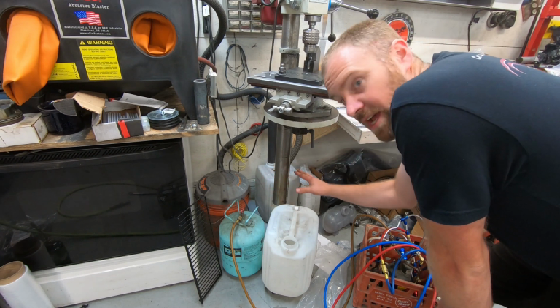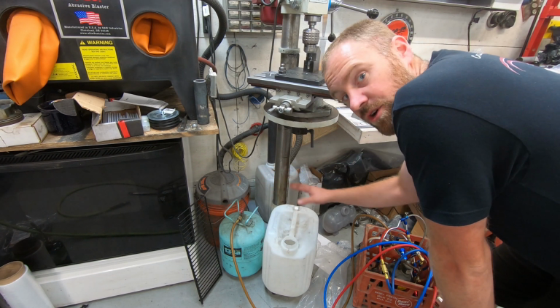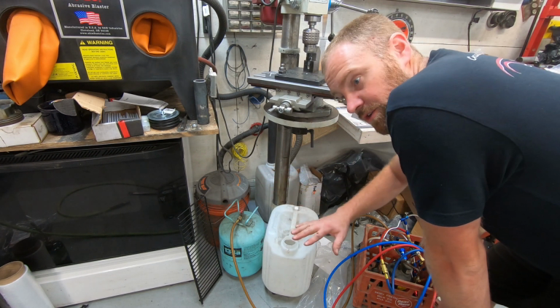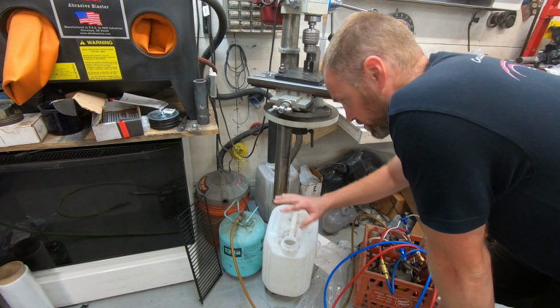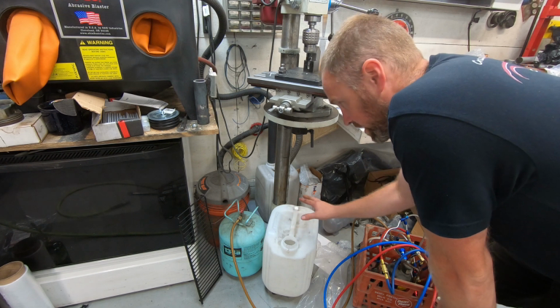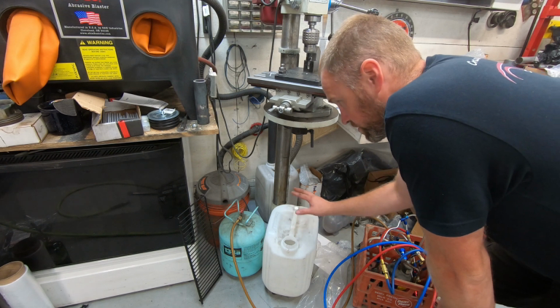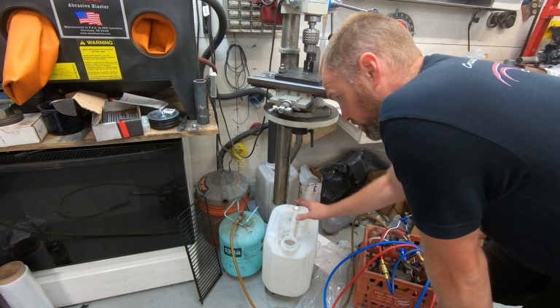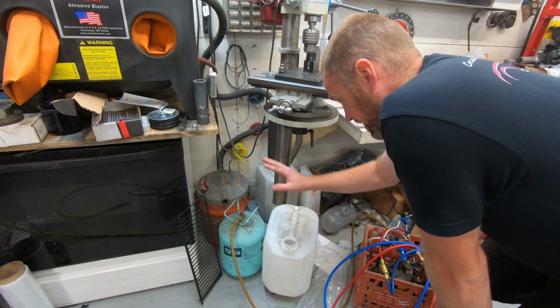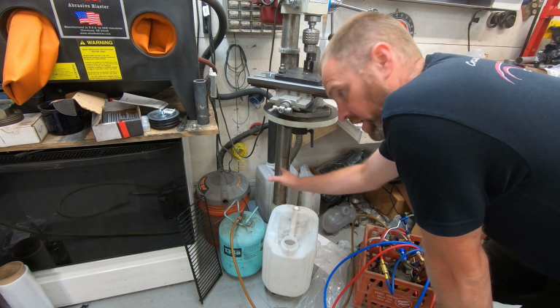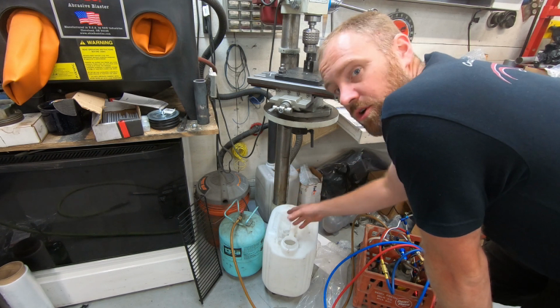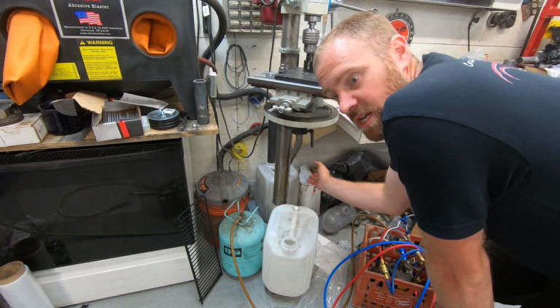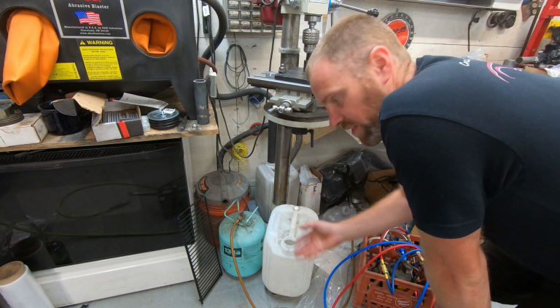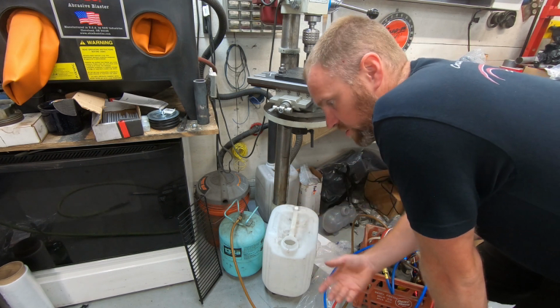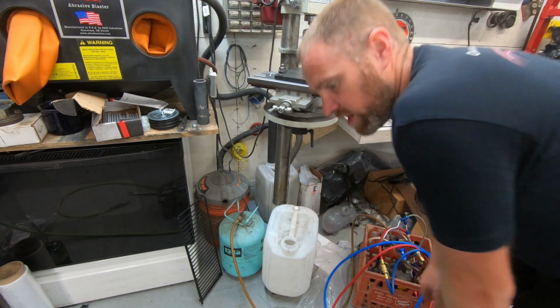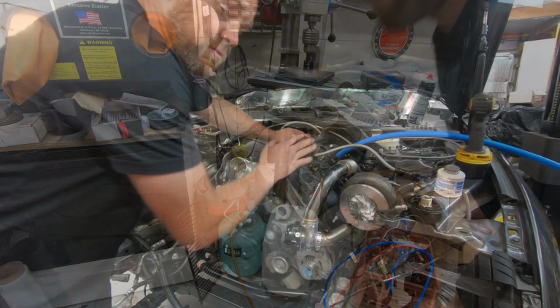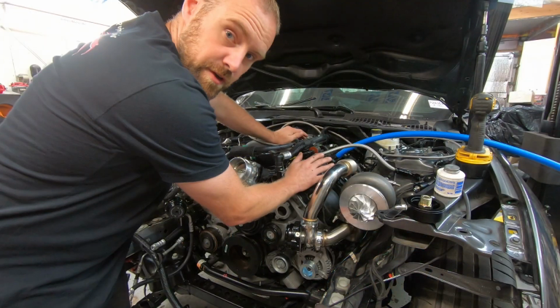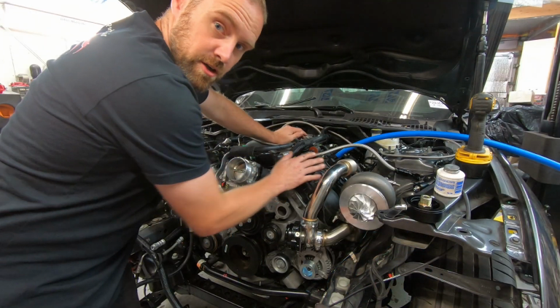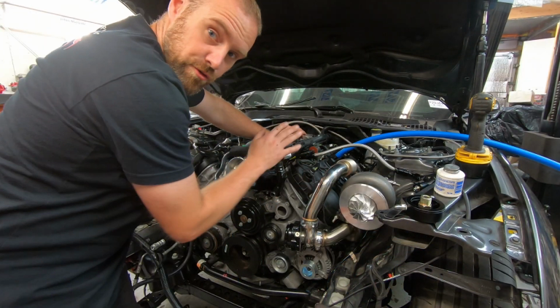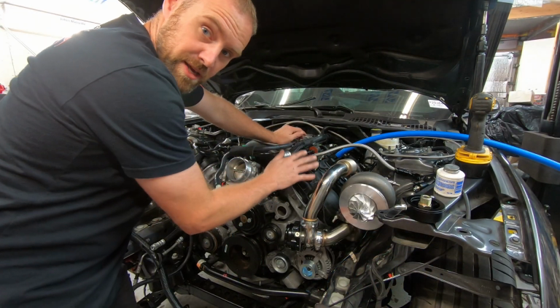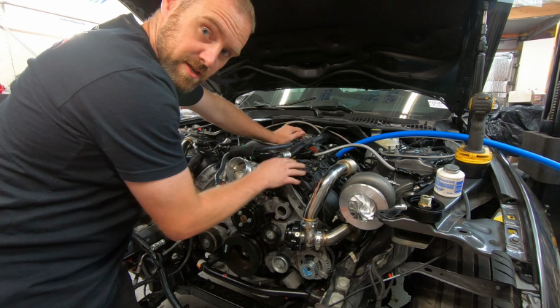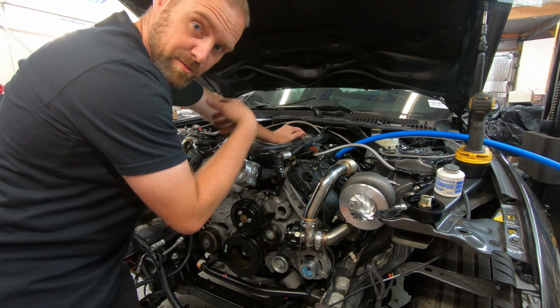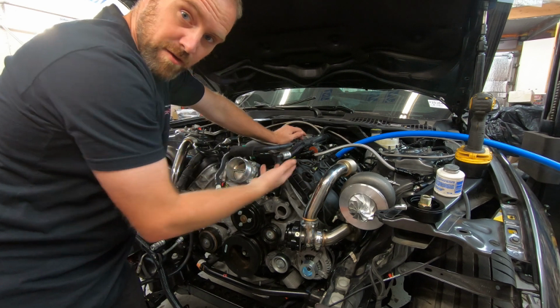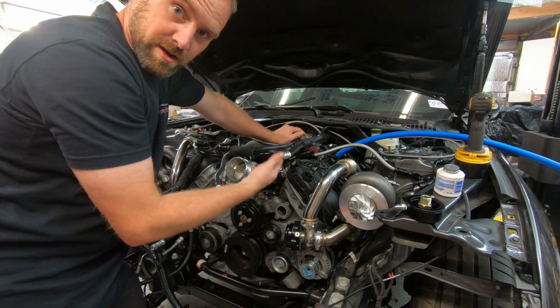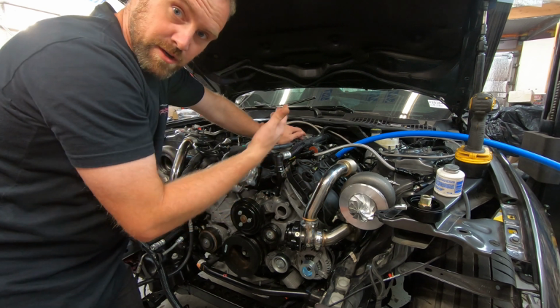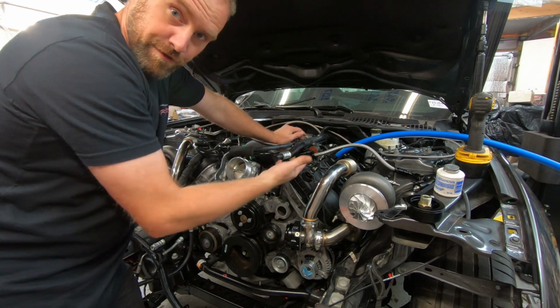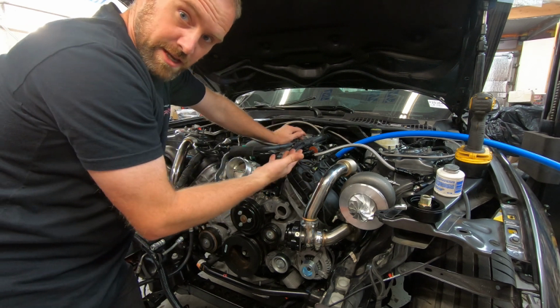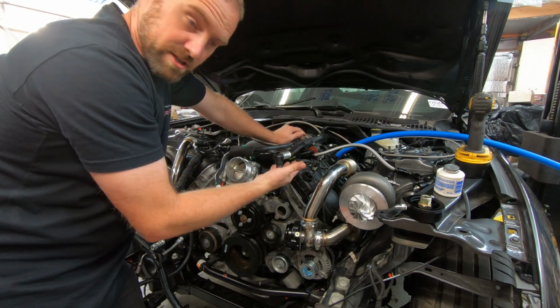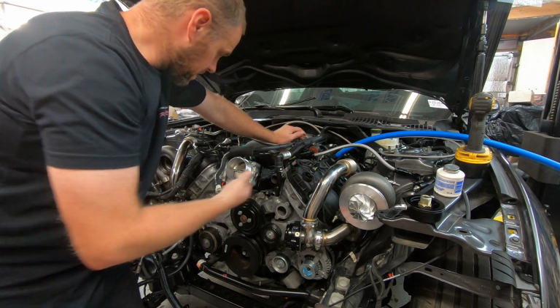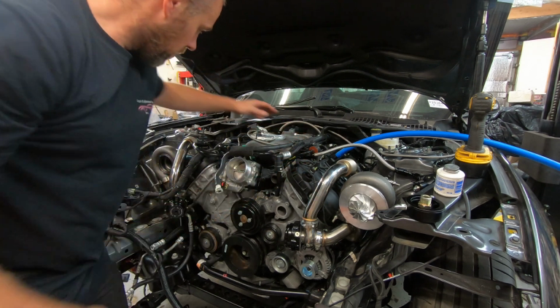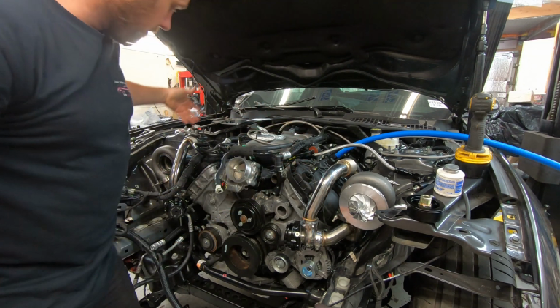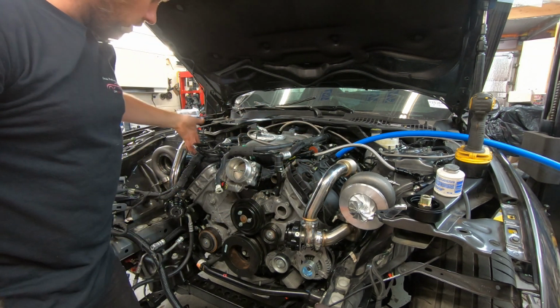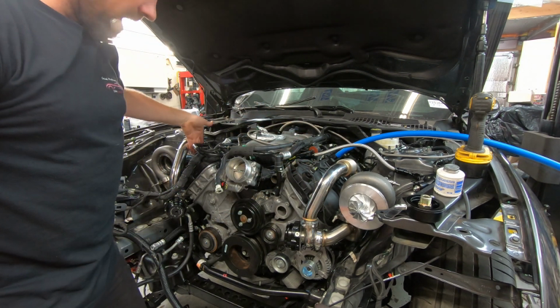That way it's brand new — no dust, dirt, or debris, and you've got a brand new hose. Then you can hook it up to the vehicle either through the PCV system if you have a big enough feed into the system, or through the oil cap.